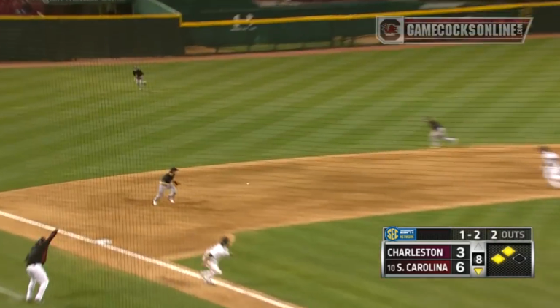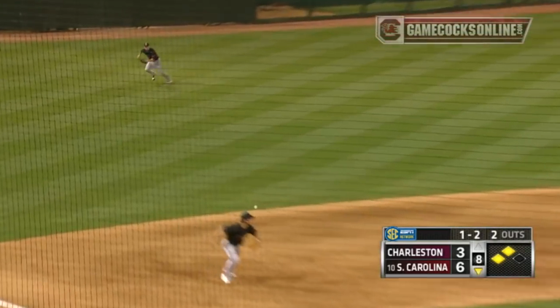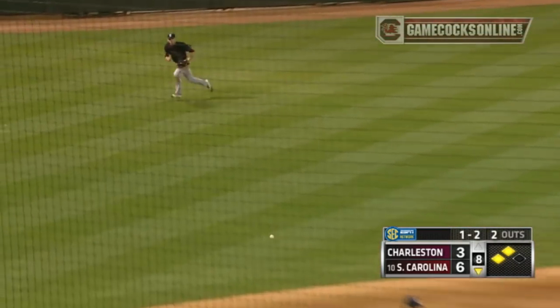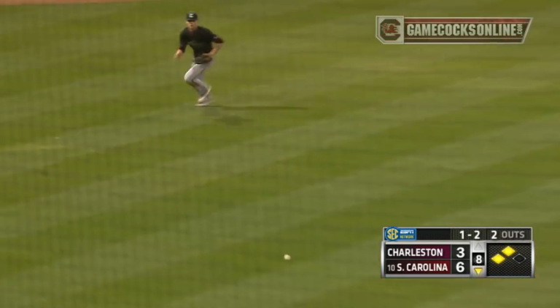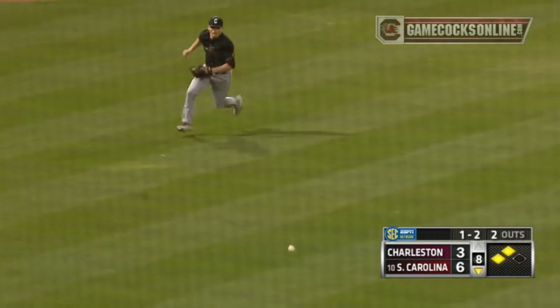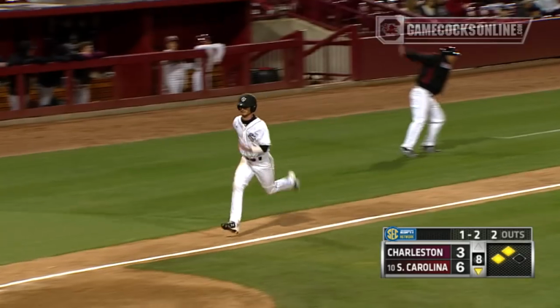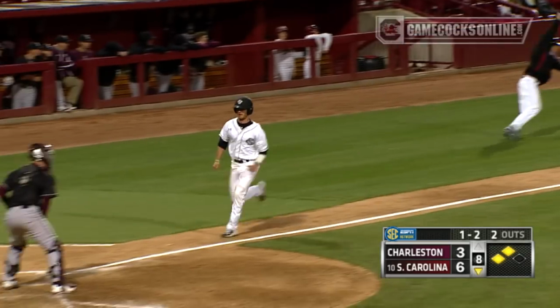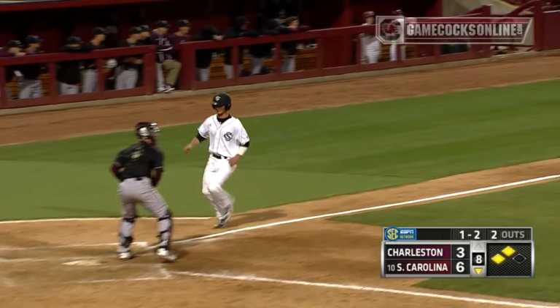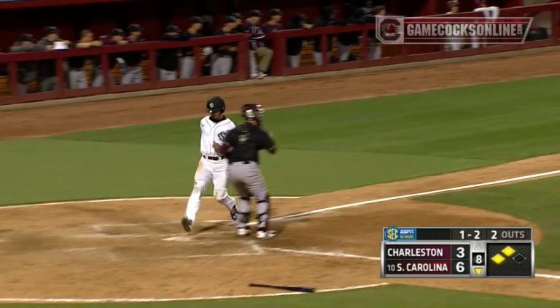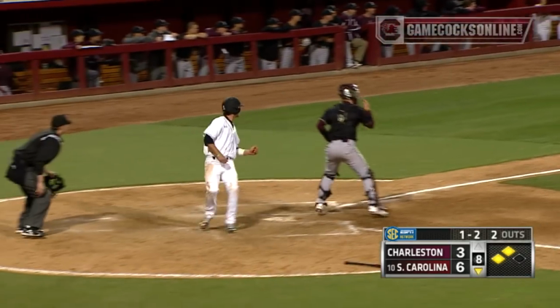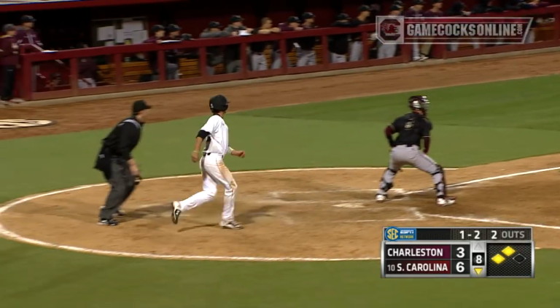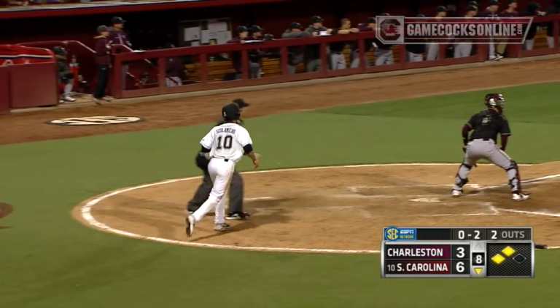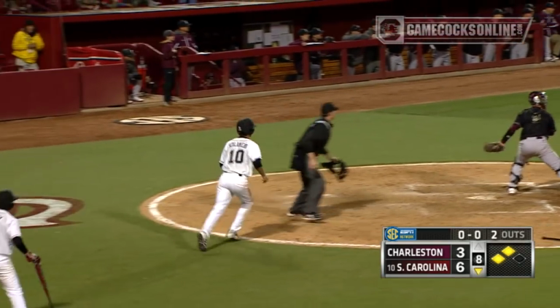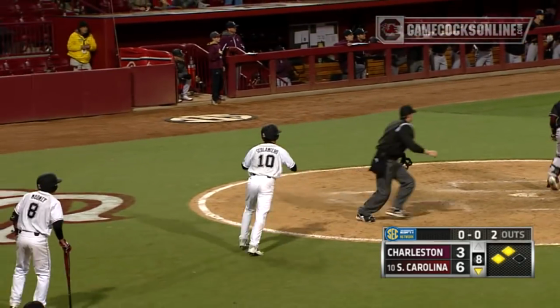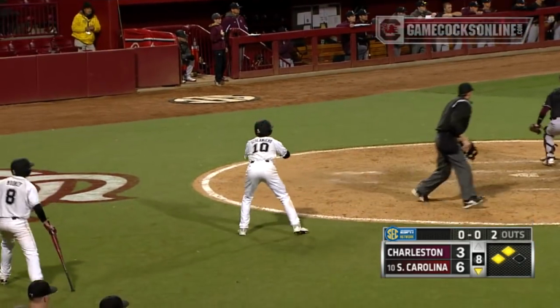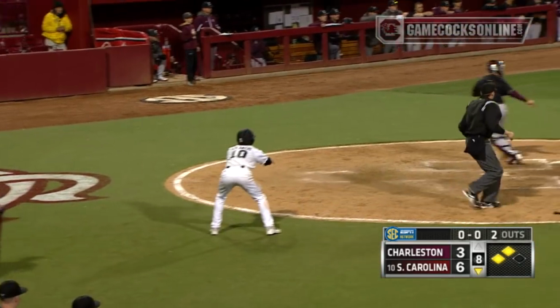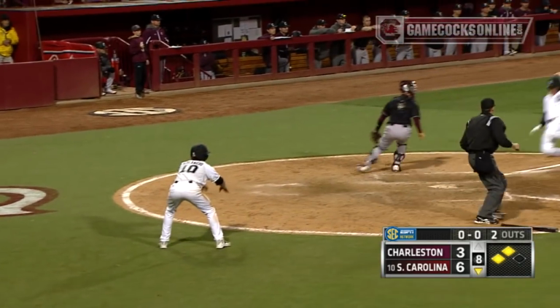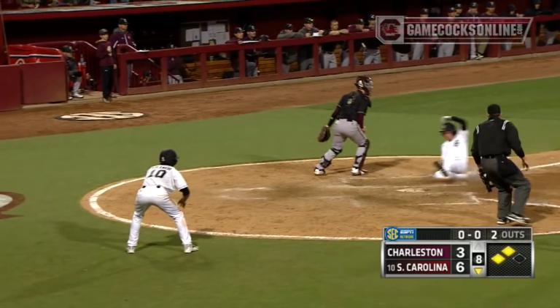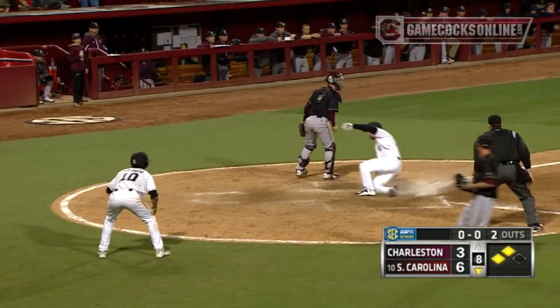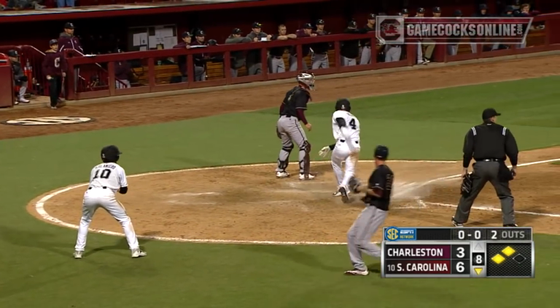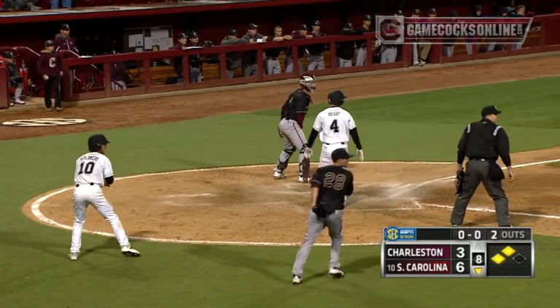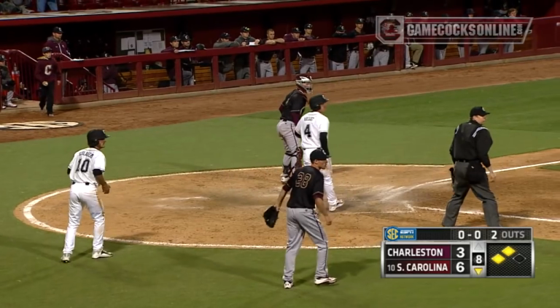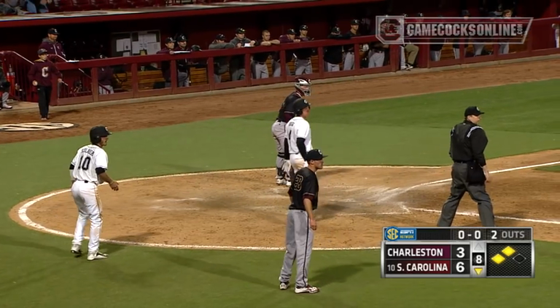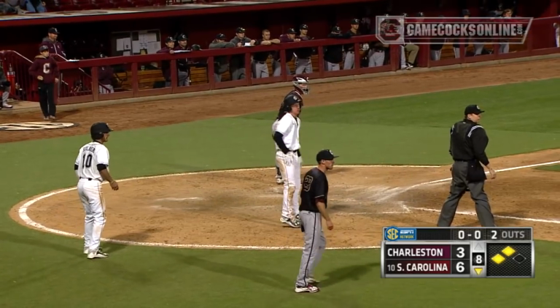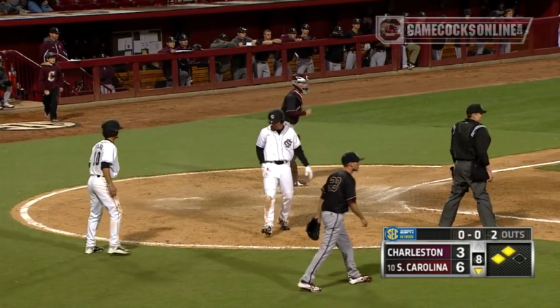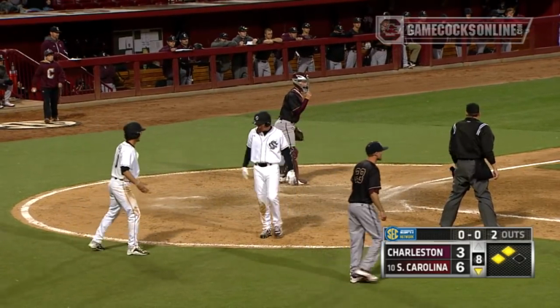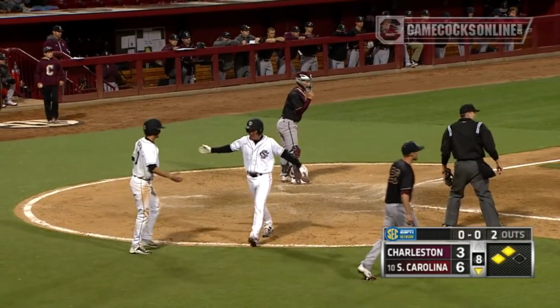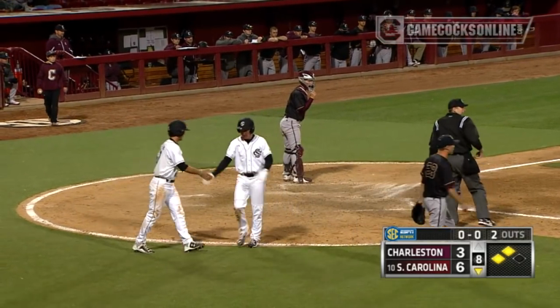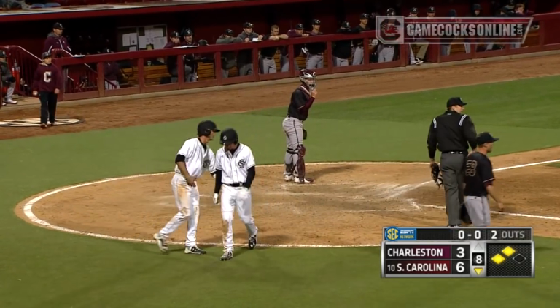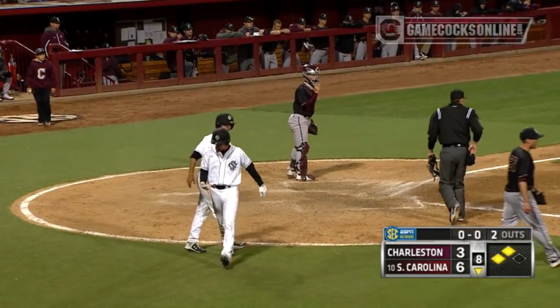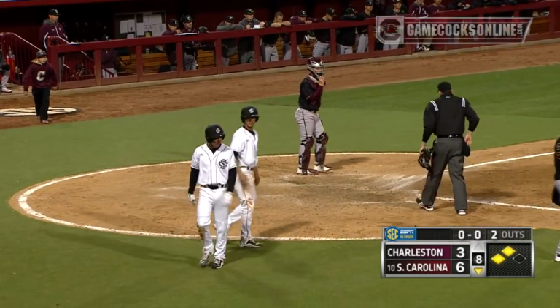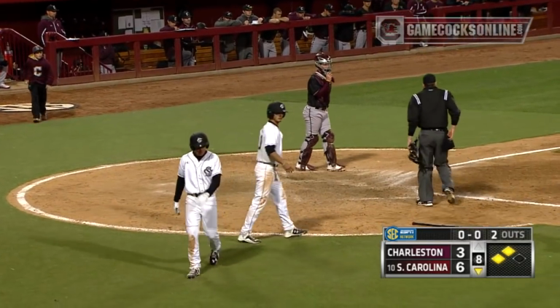Goor, opposite field, base hit, another two-out RBI. They will send the second runner home, and he slides in safely. Jordan Goor comes through again.